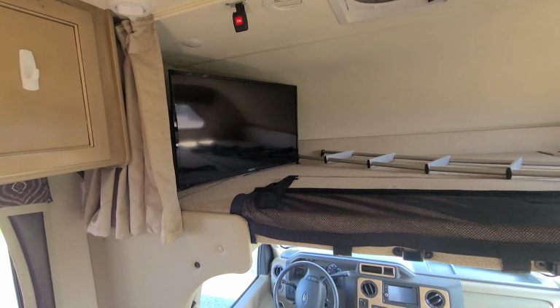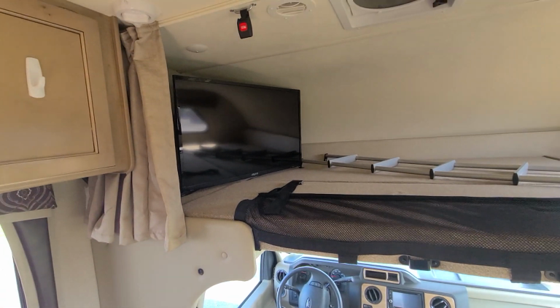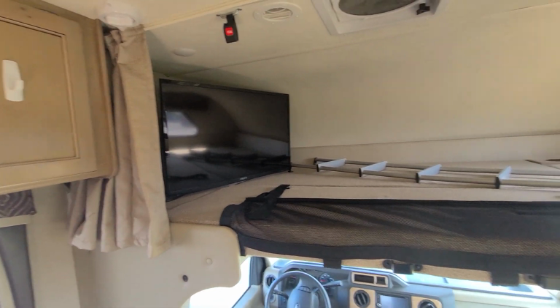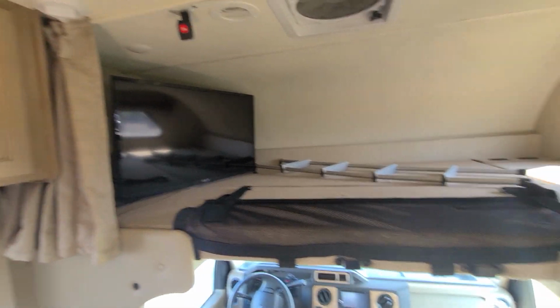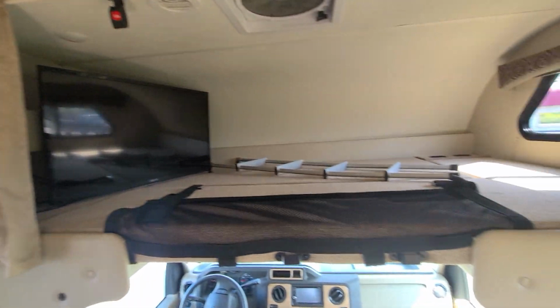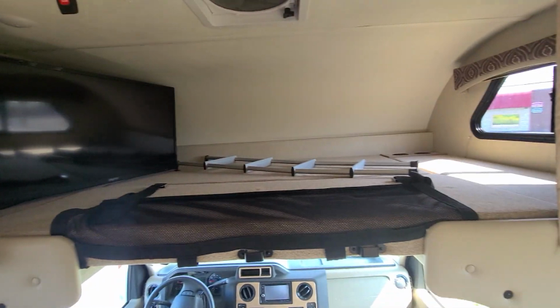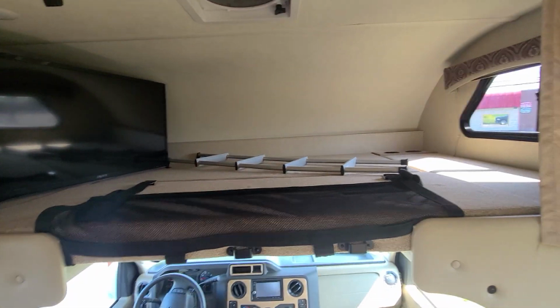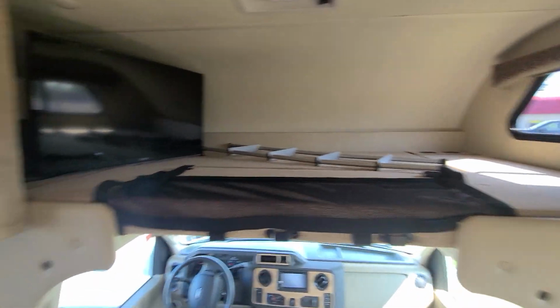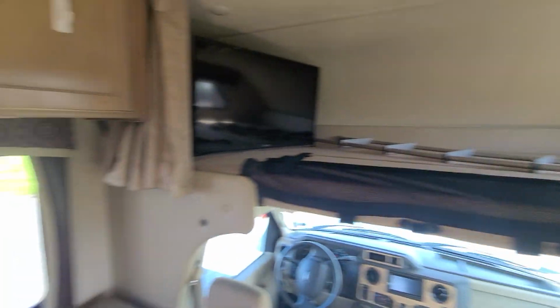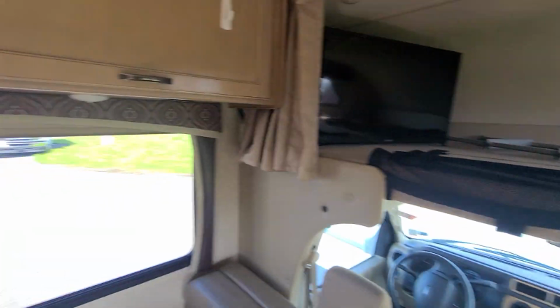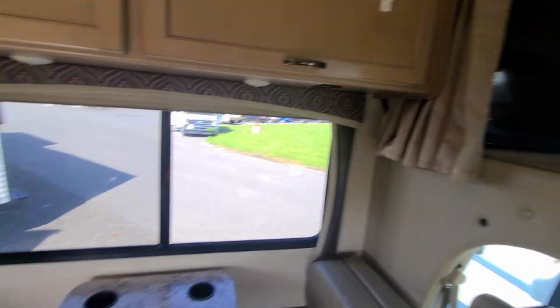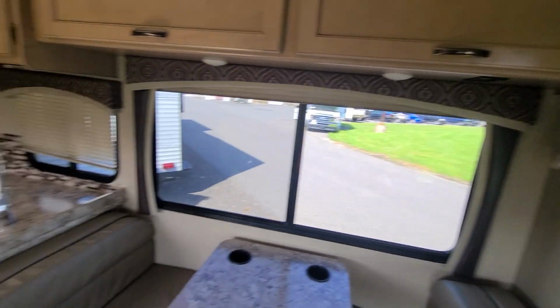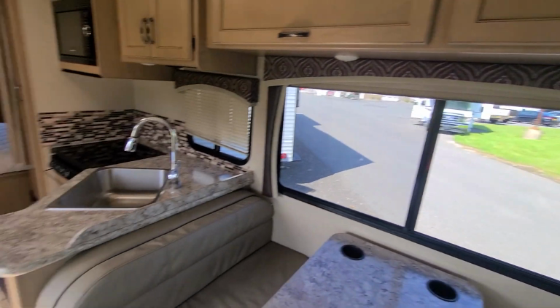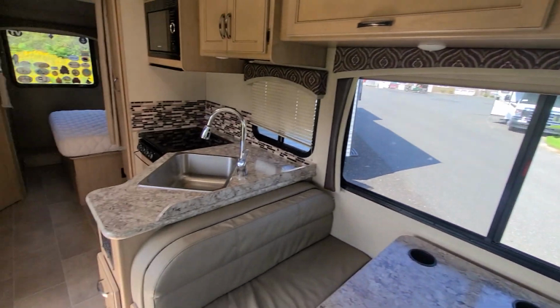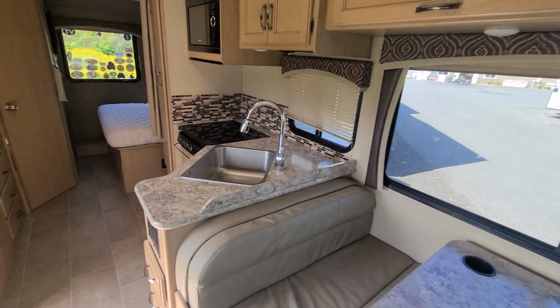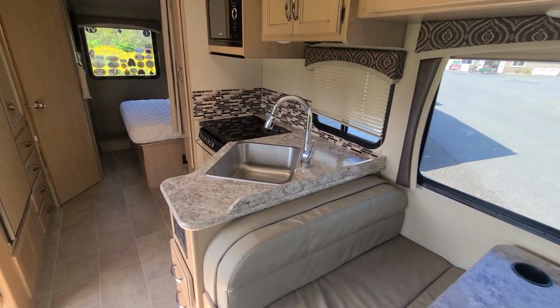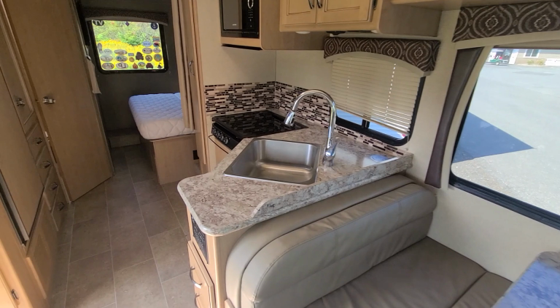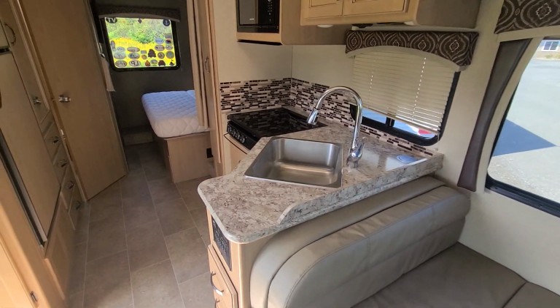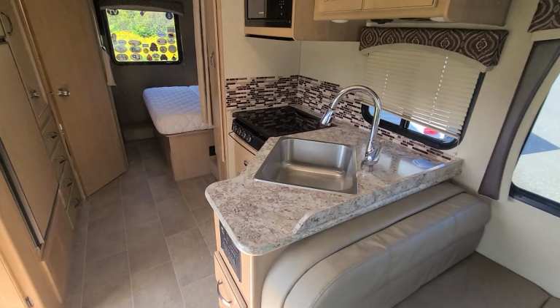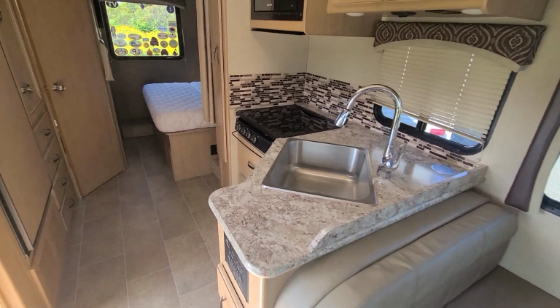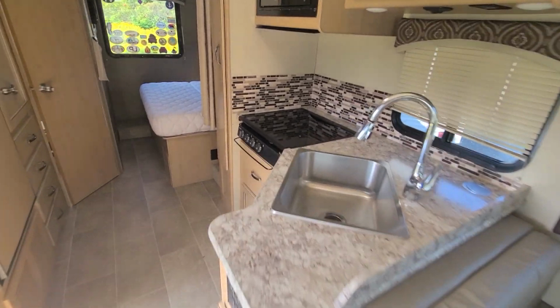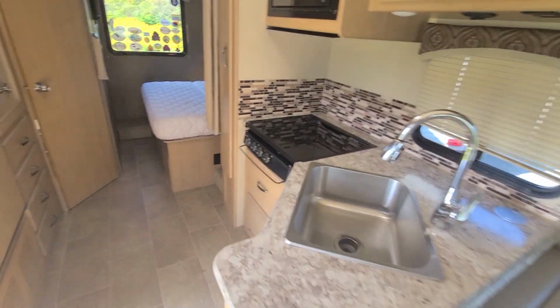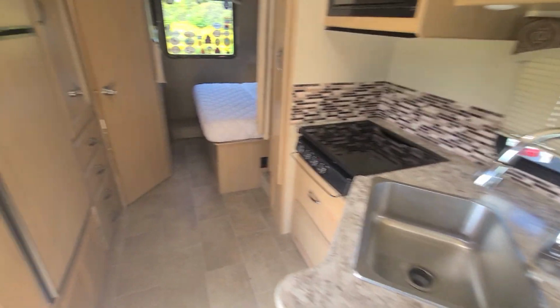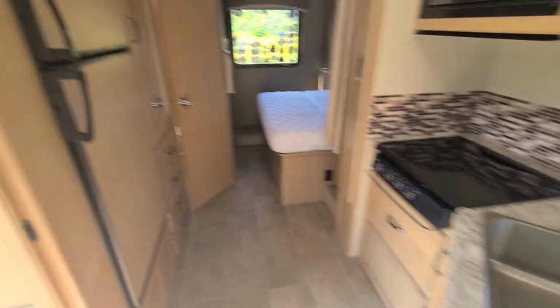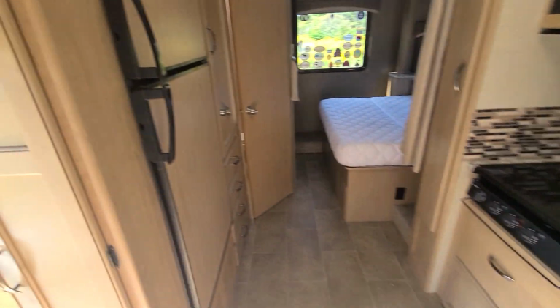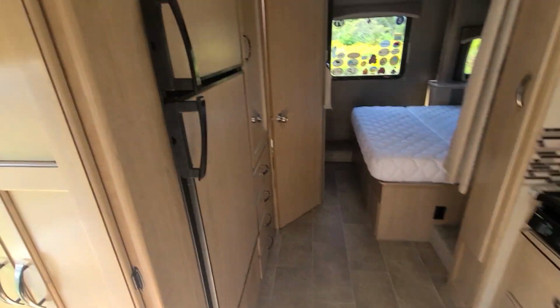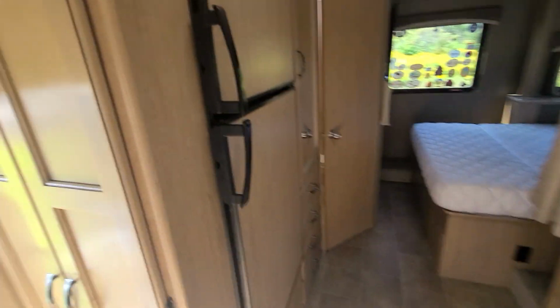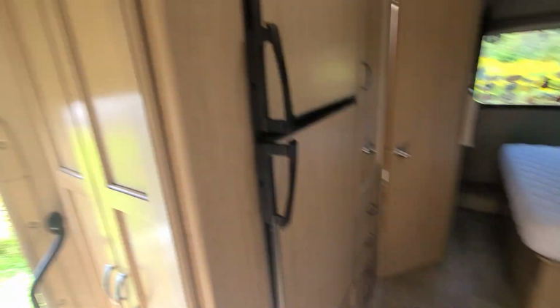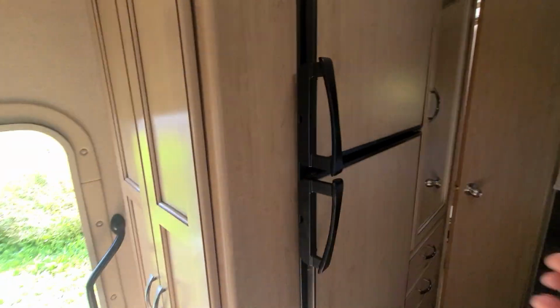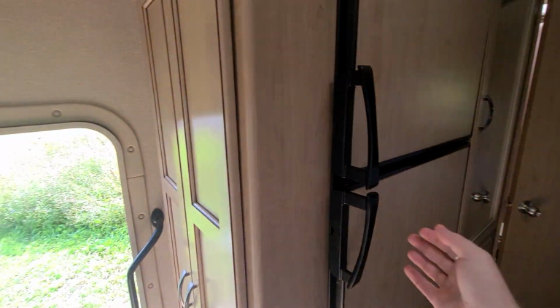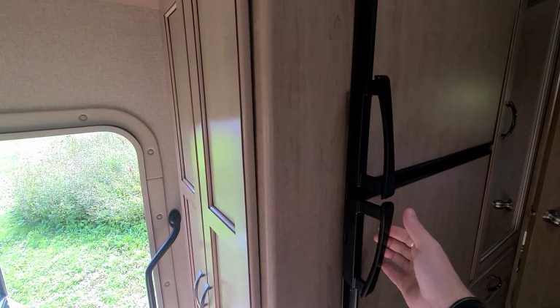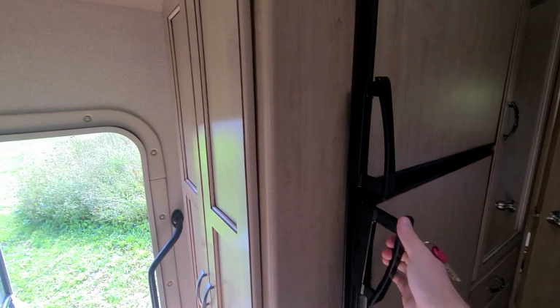TV's up here. Got your bunk bed. Turn around — got your kitchen and your refrigerator.